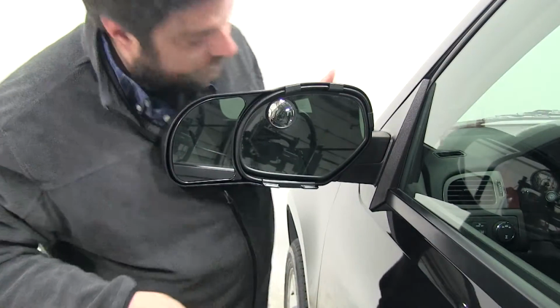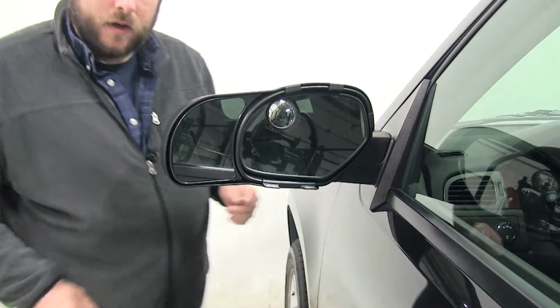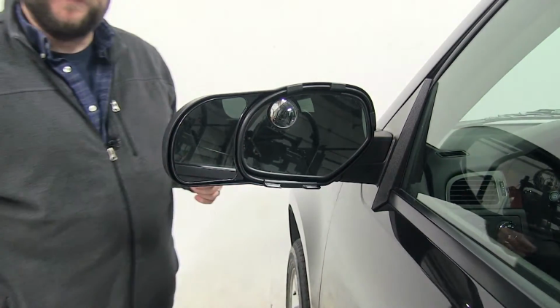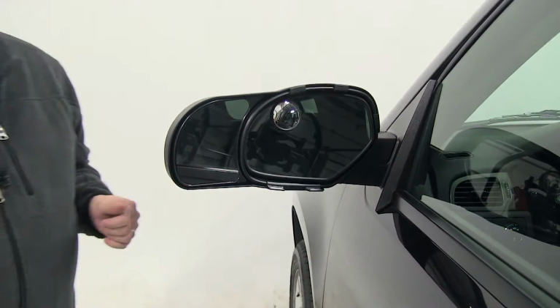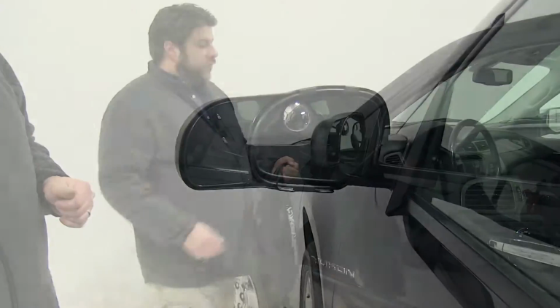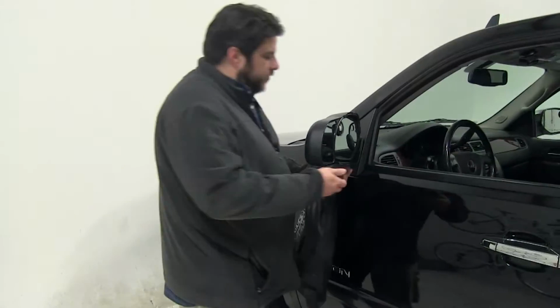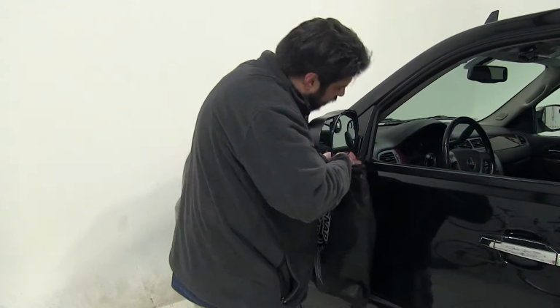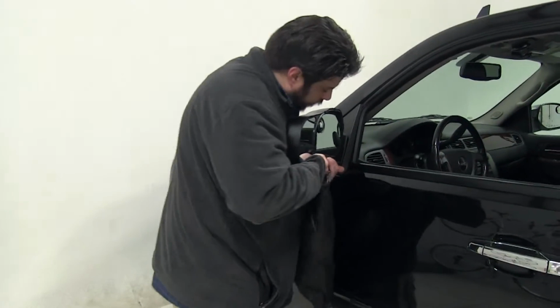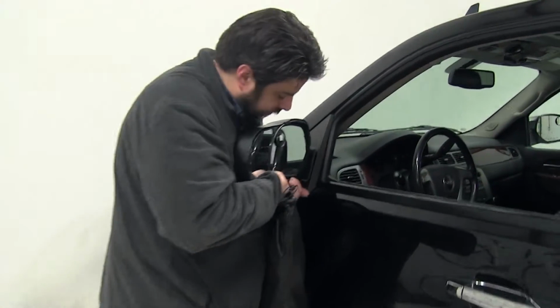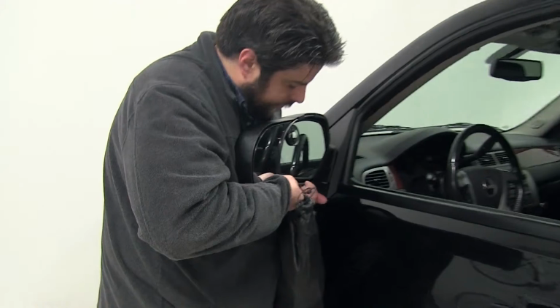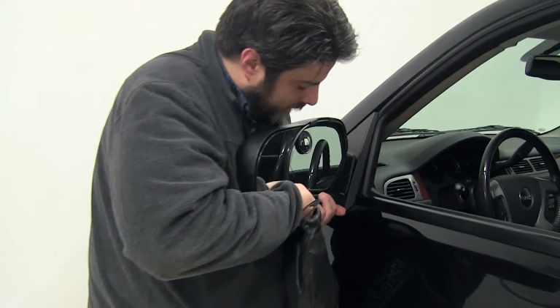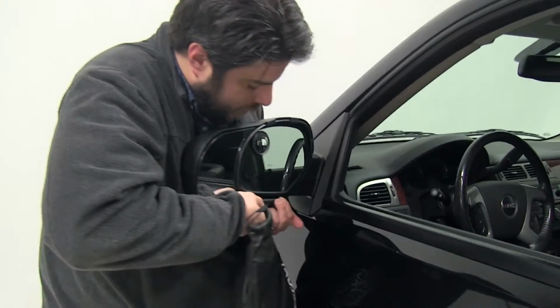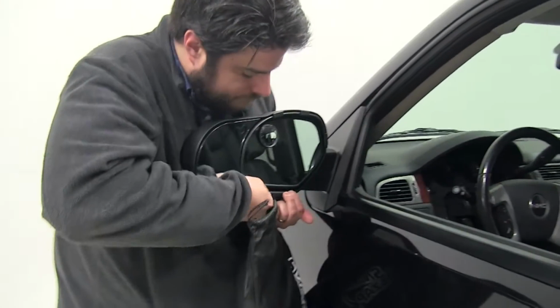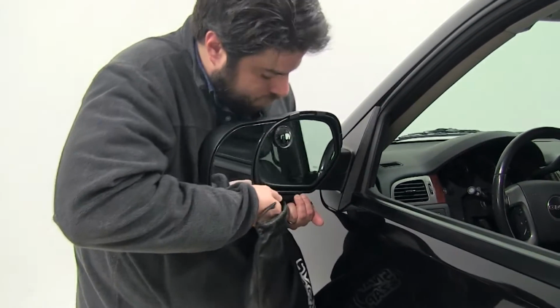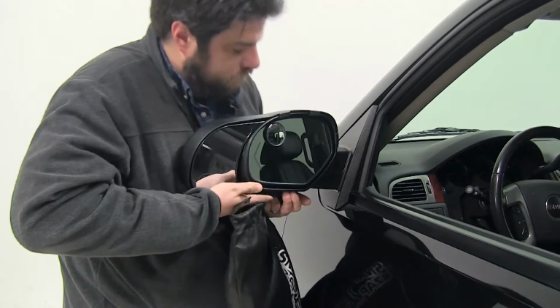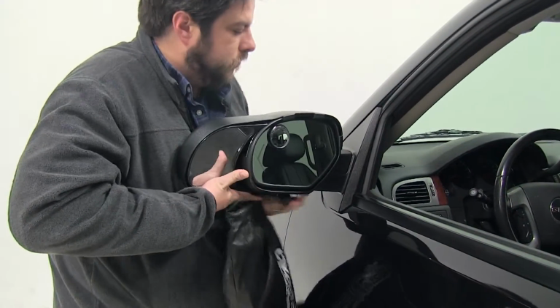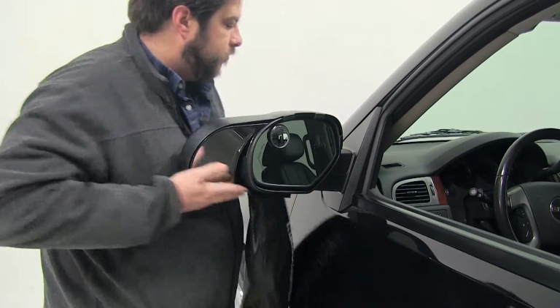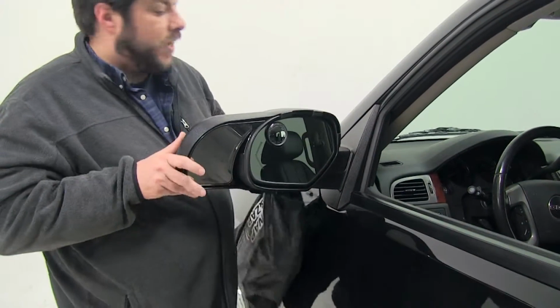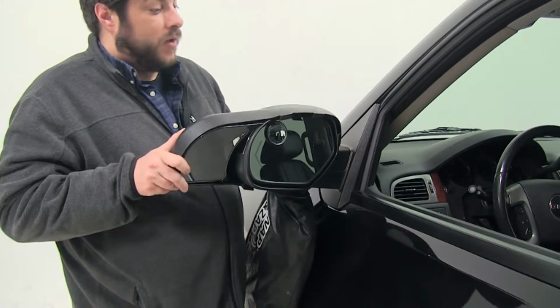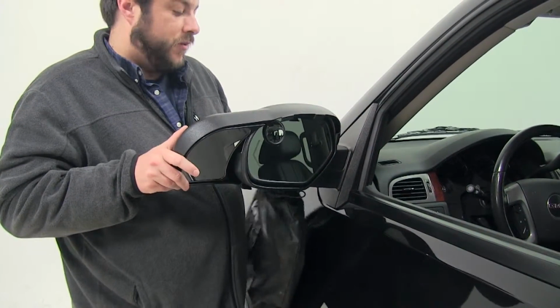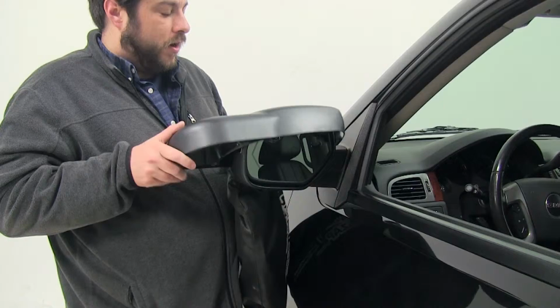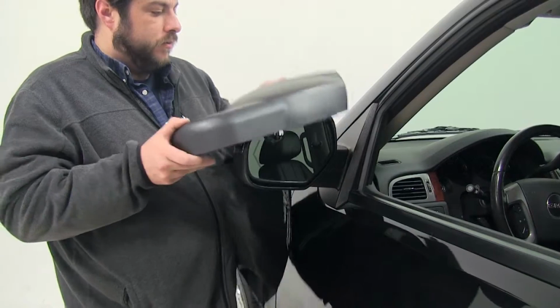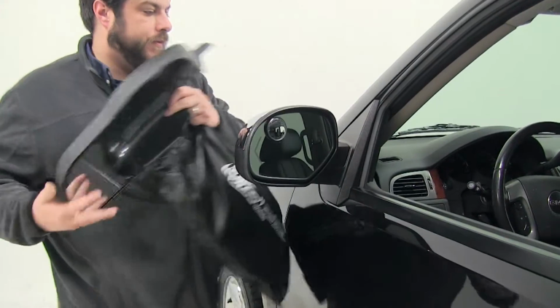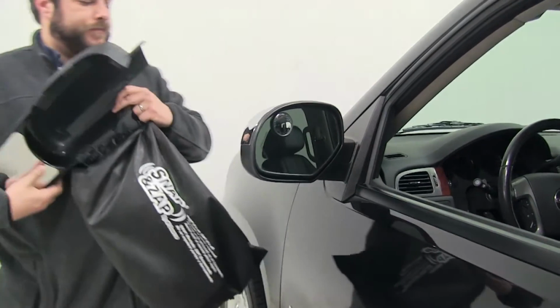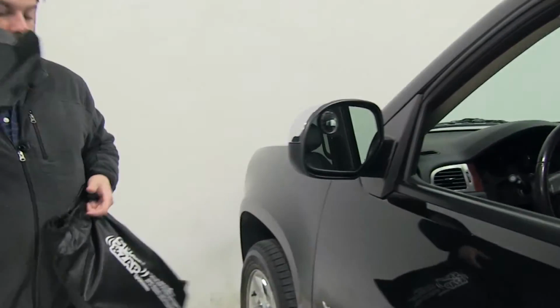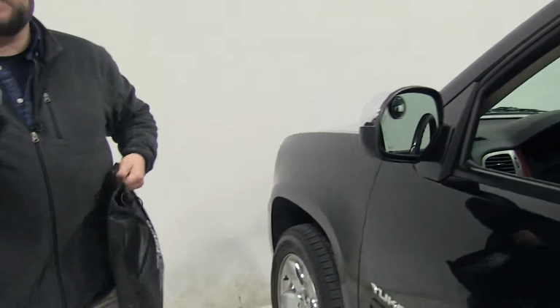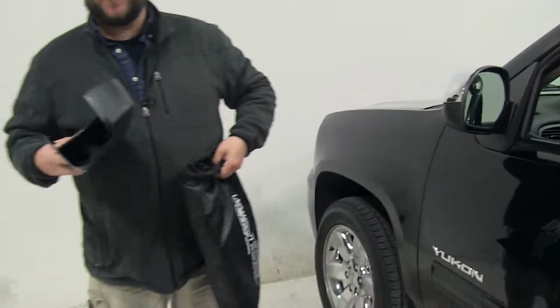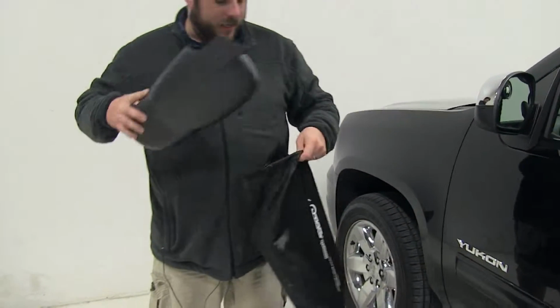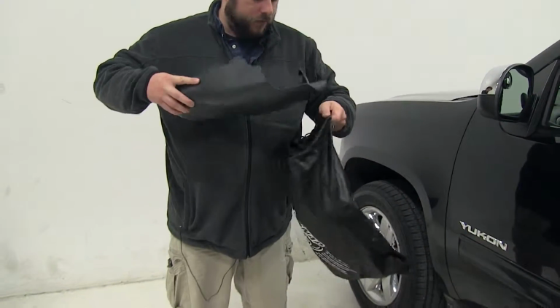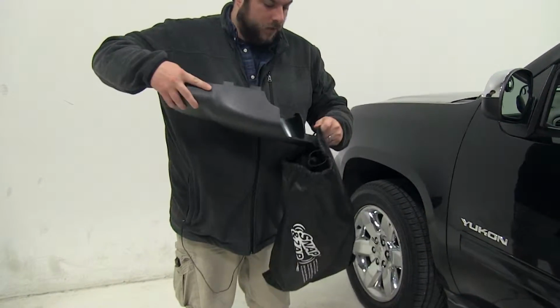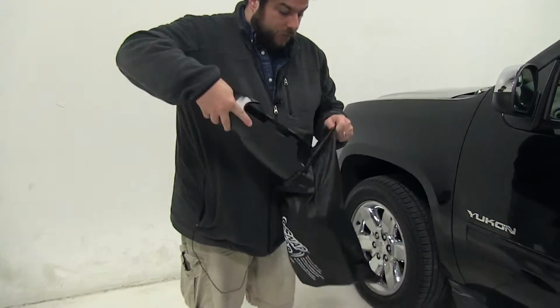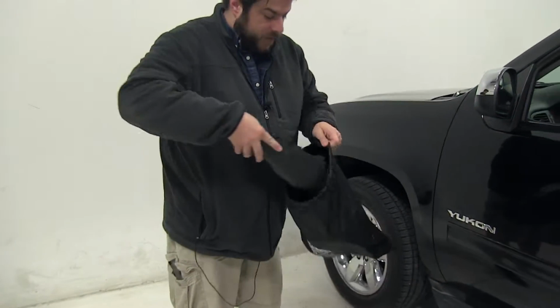Our mirror is installed. And when you're finished using it, we'll simply pop it back off — take it off the same way we essentially put it on.